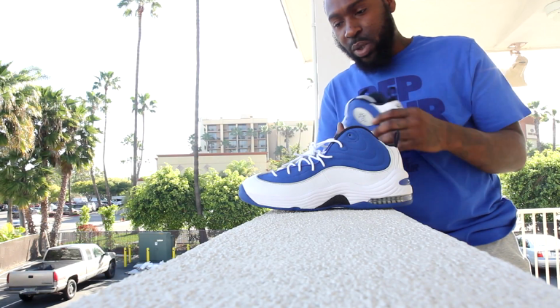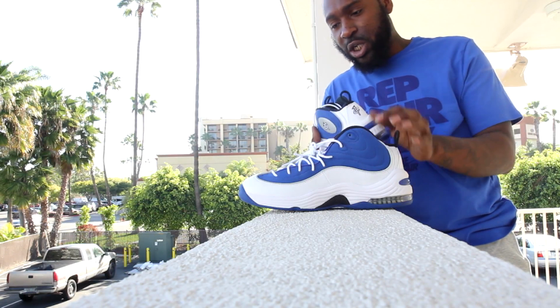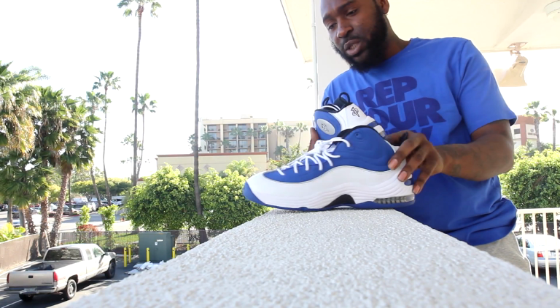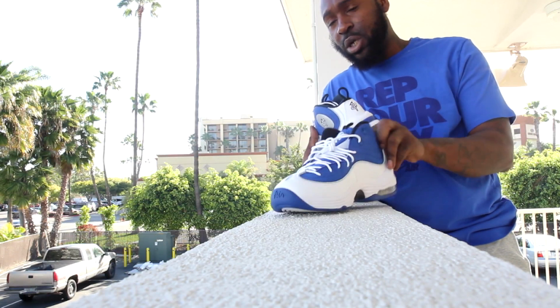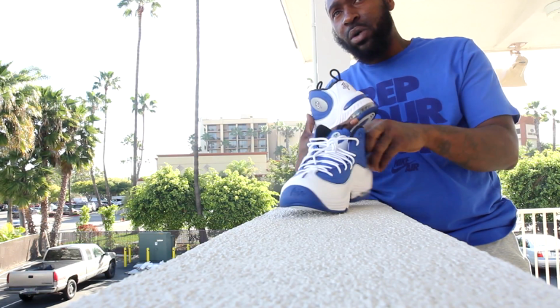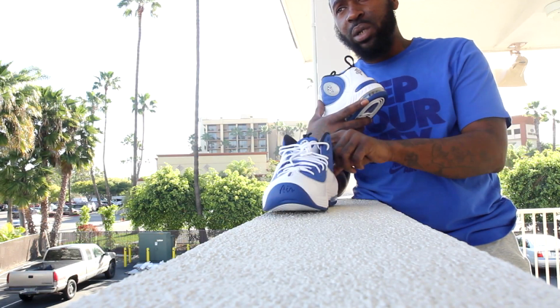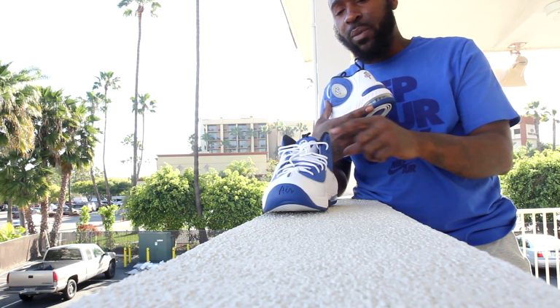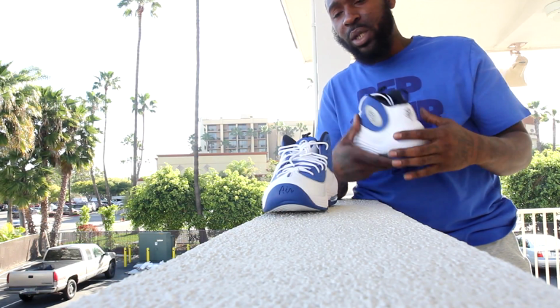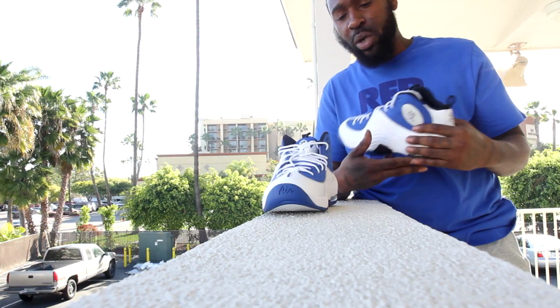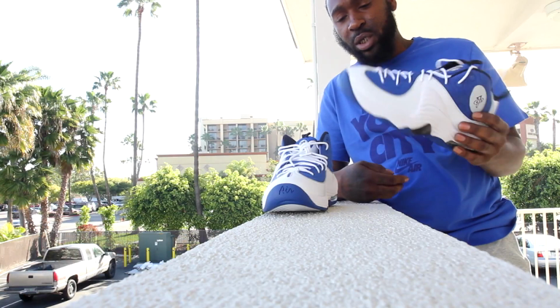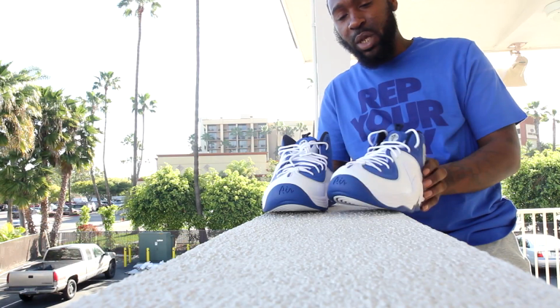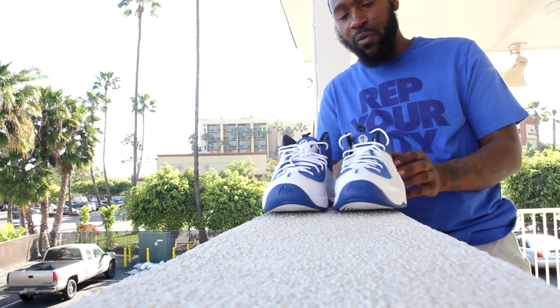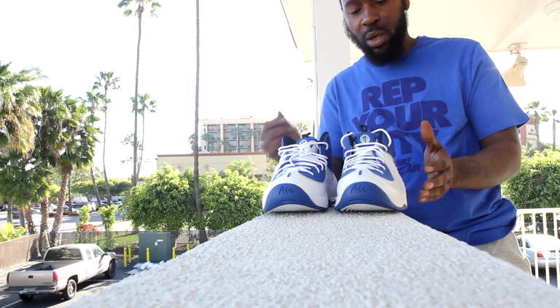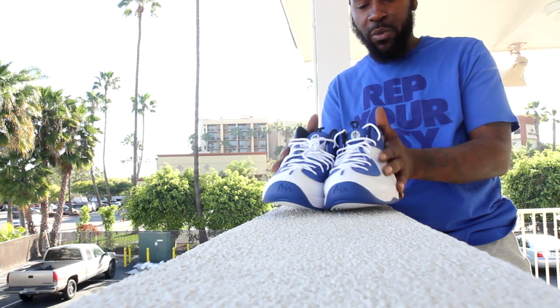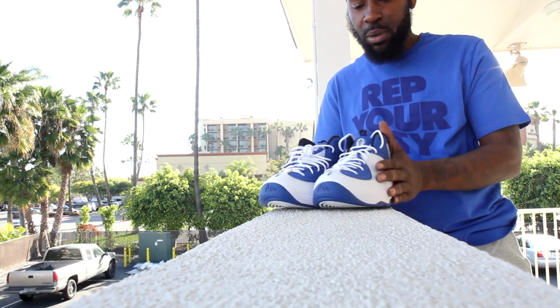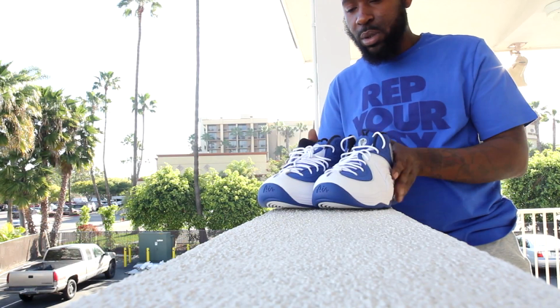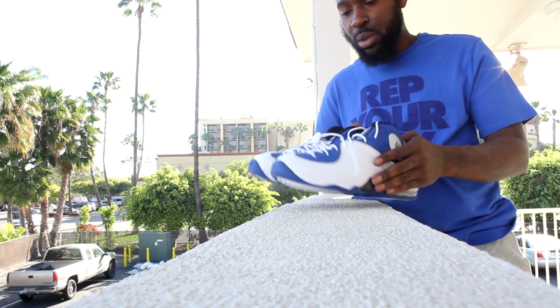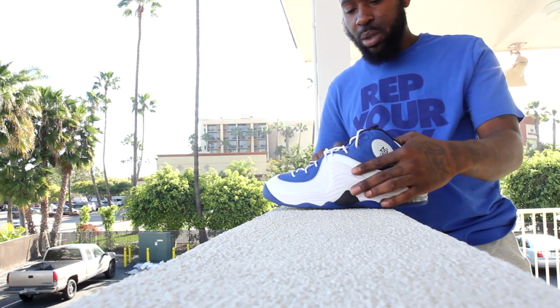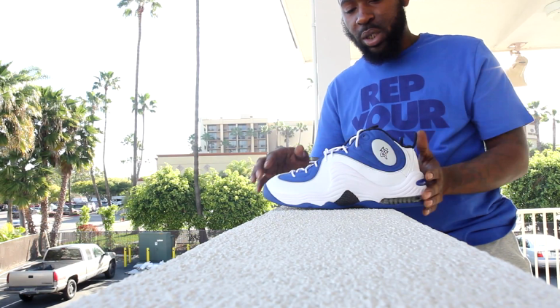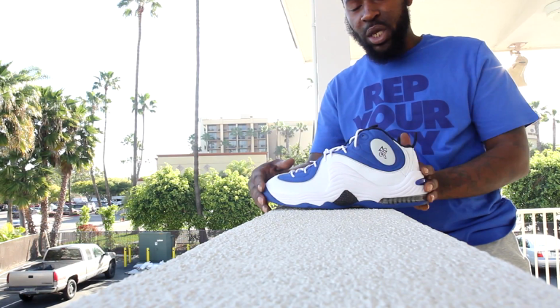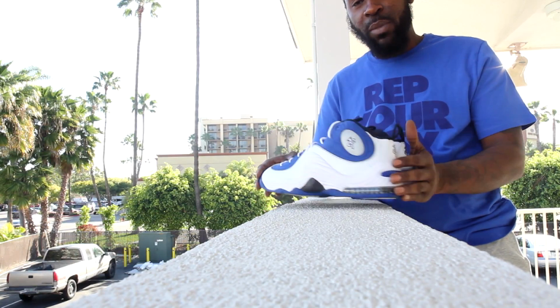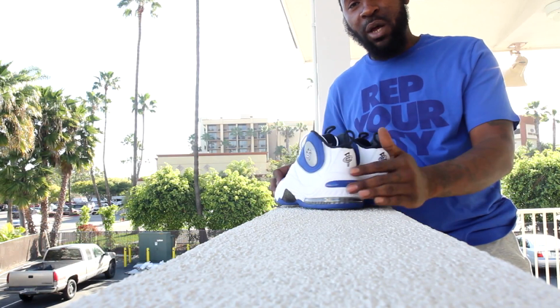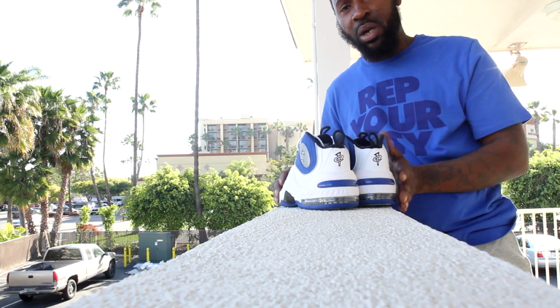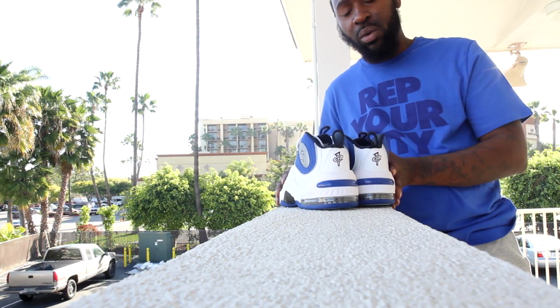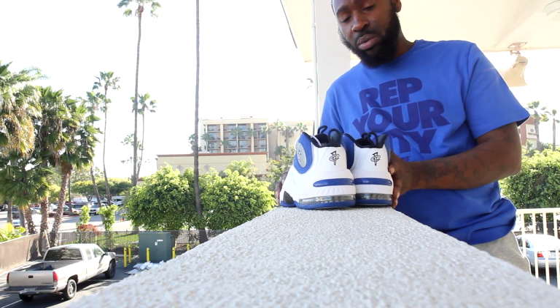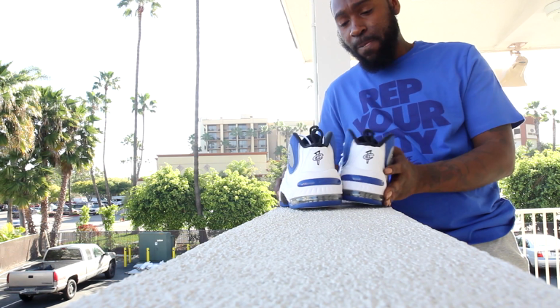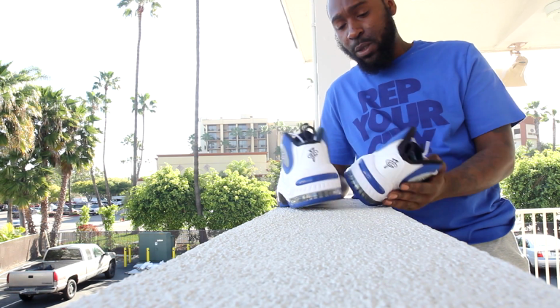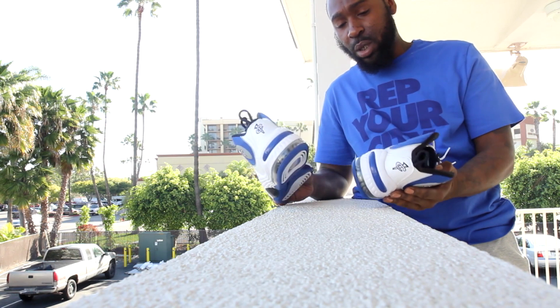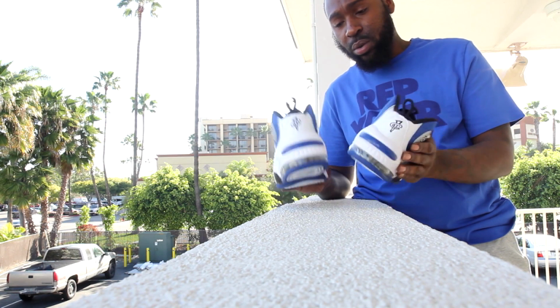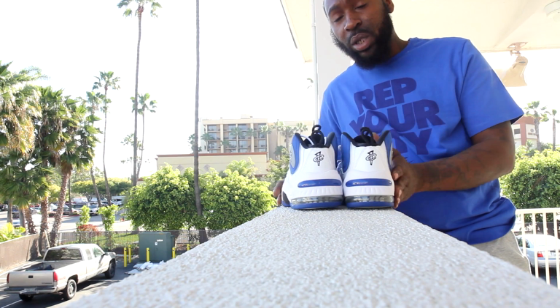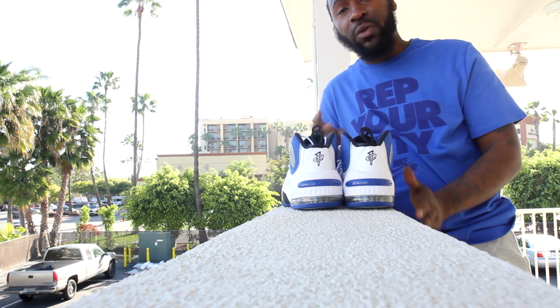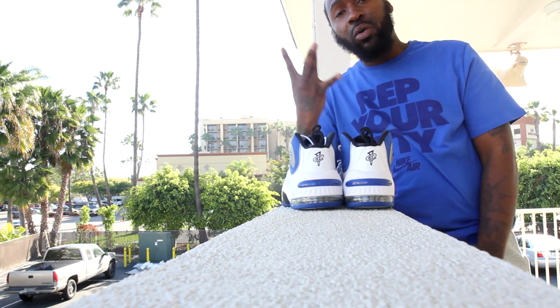Just wanted to touch bases with y'all real quick. Unless you know how these were stepping over here, kicks is gonna be live, you already know — kicks for the coast.